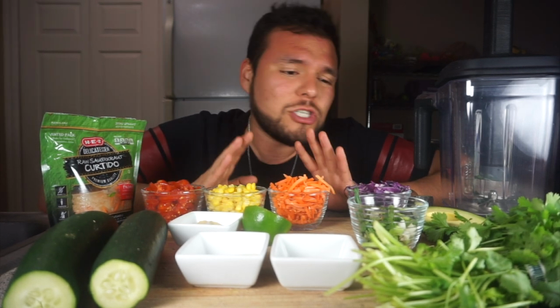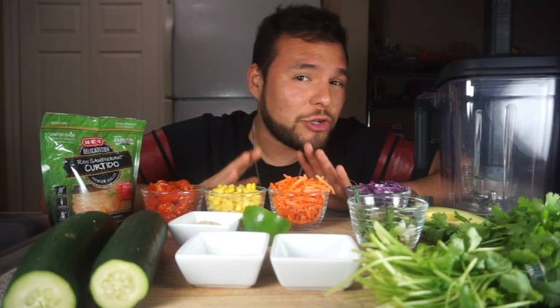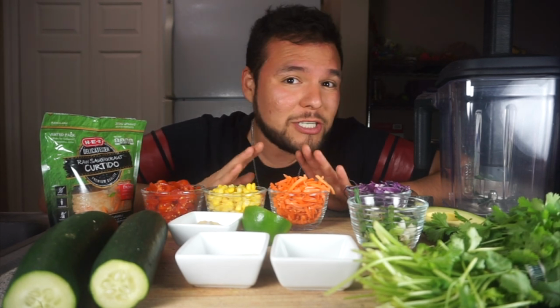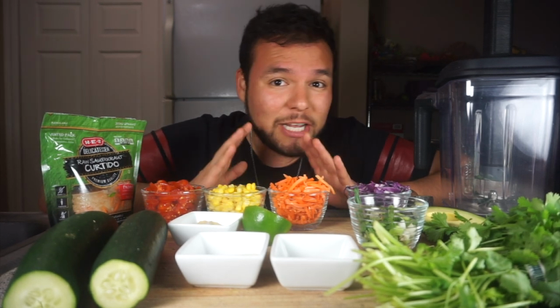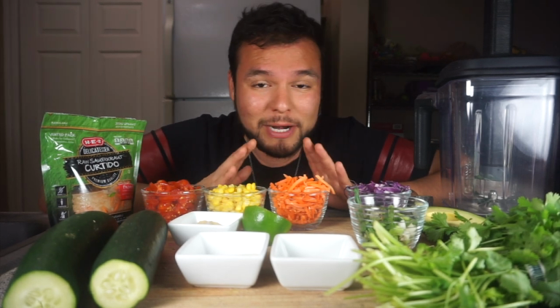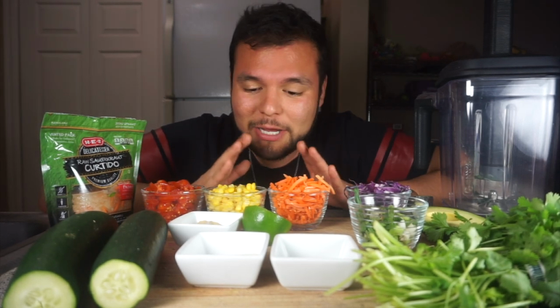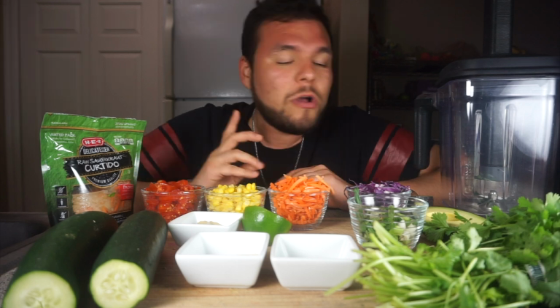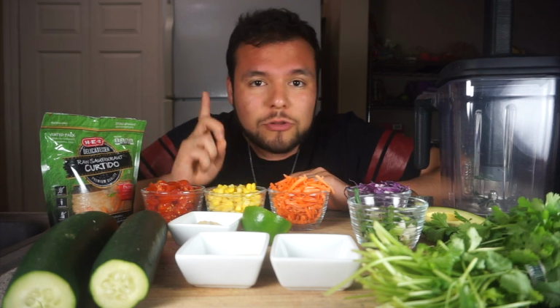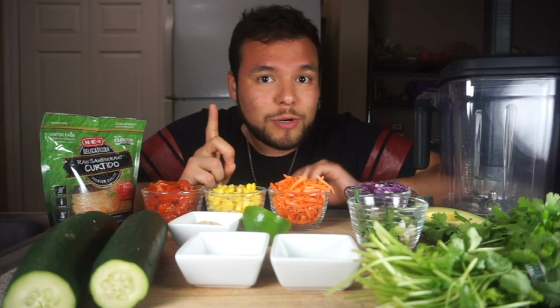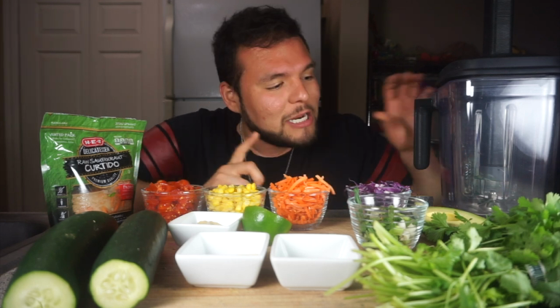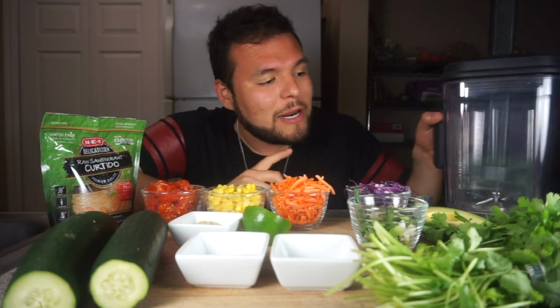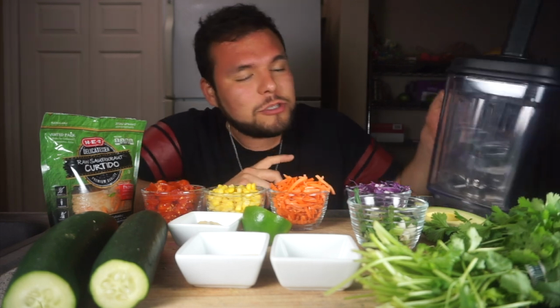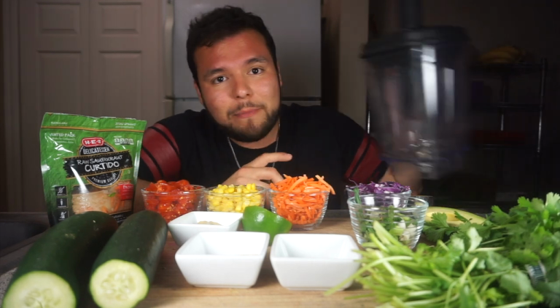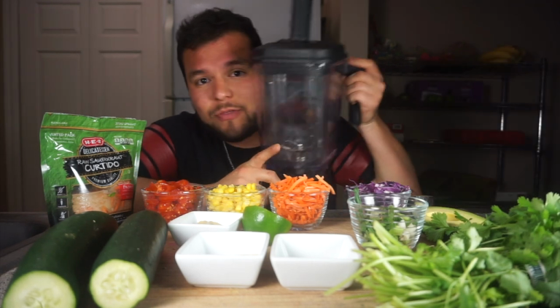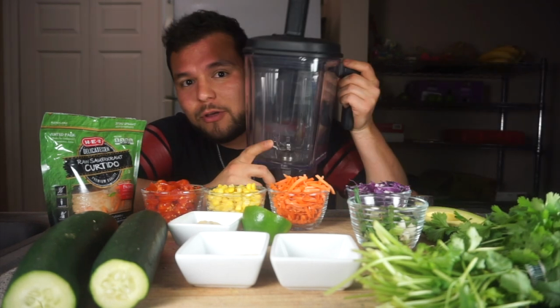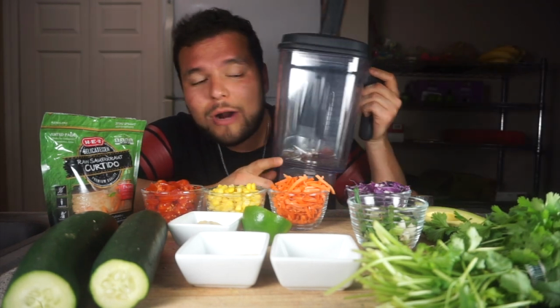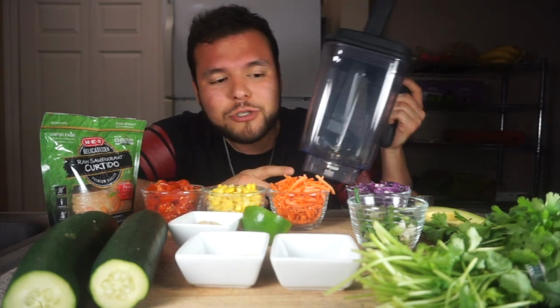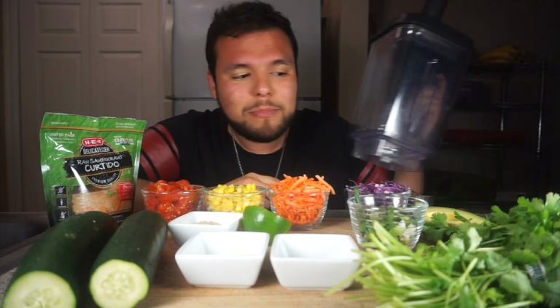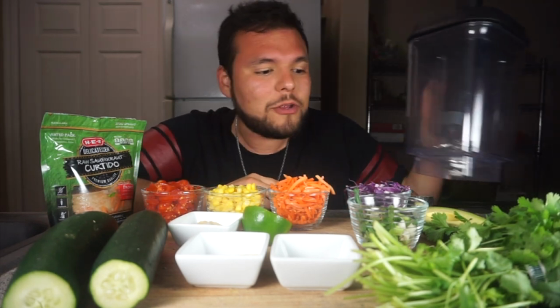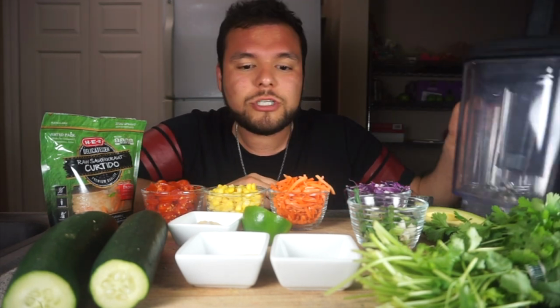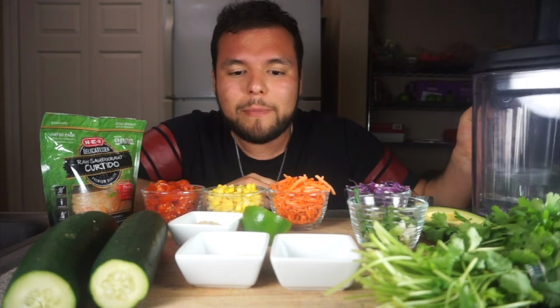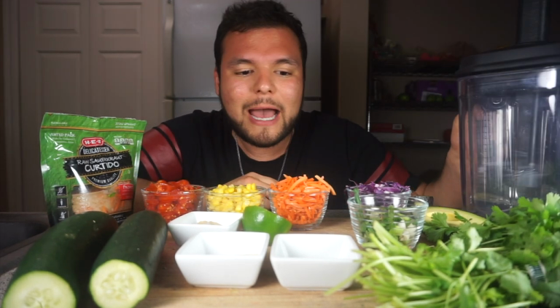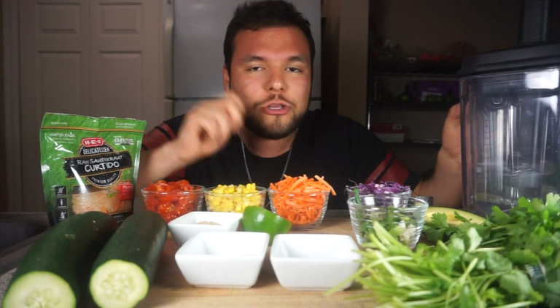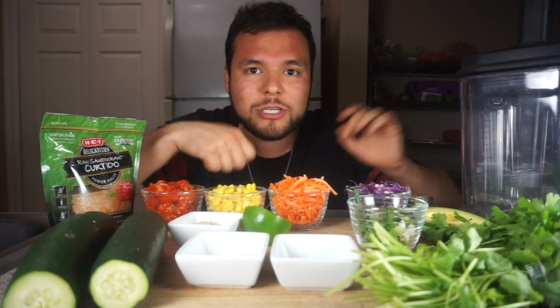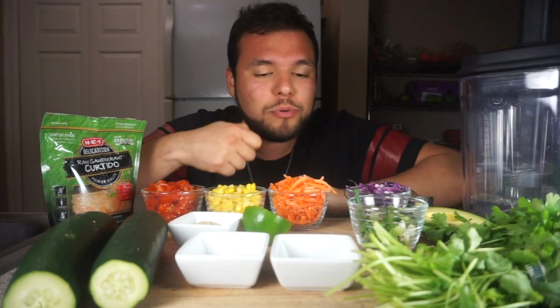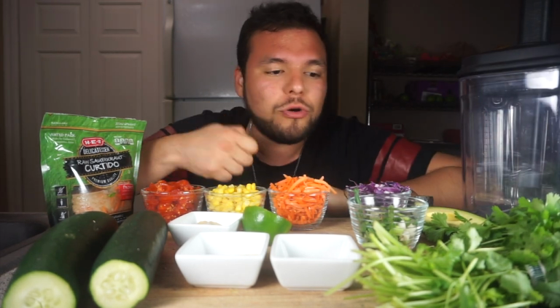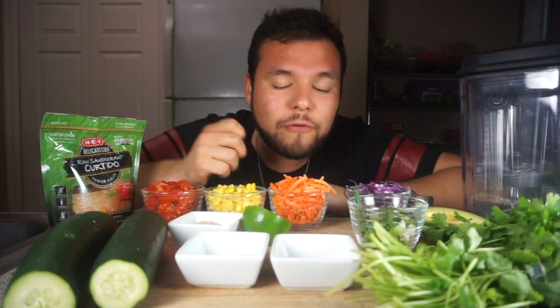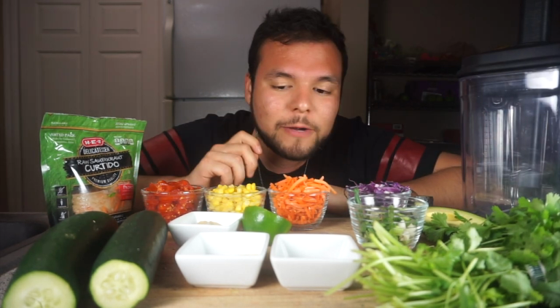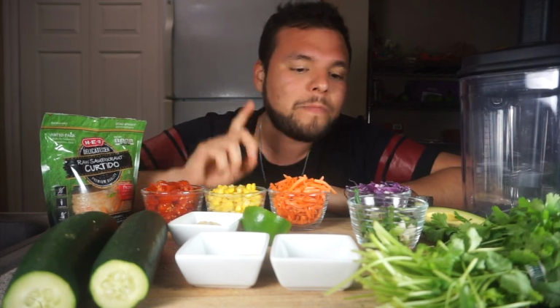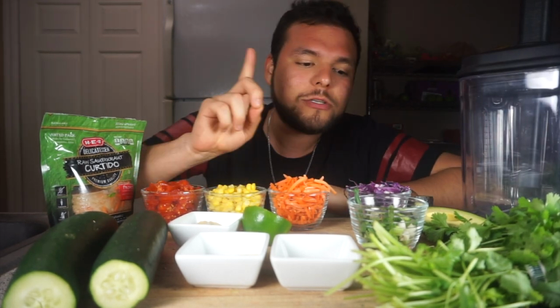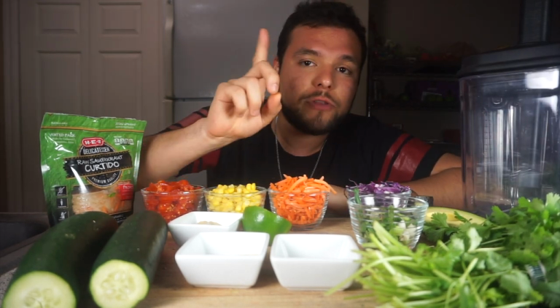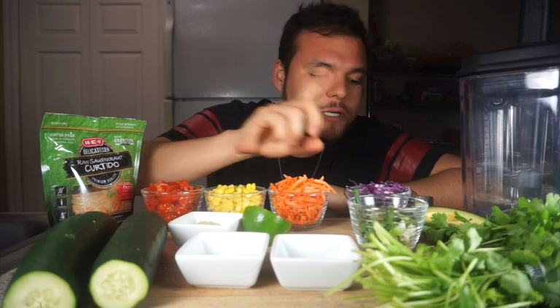I'm going to show you guys the ingredients. For the dressing, I'm going to be using a blender. You don't have to use a blender — you can just do it by hand using a spoon or a fork.